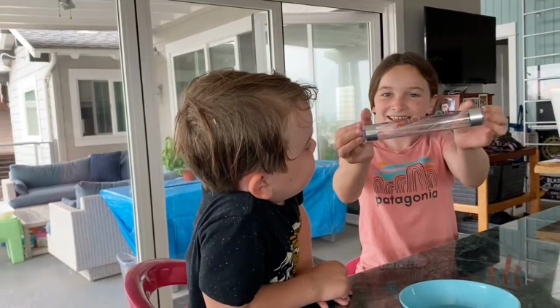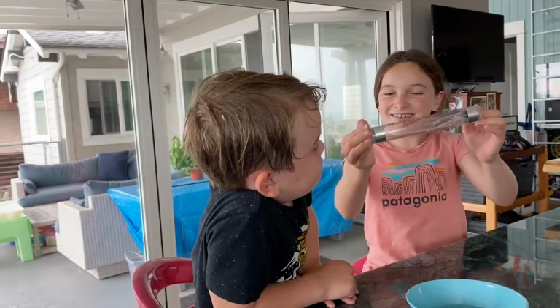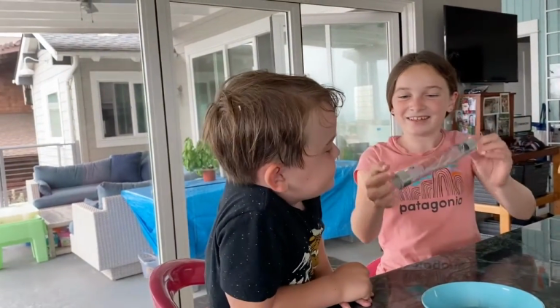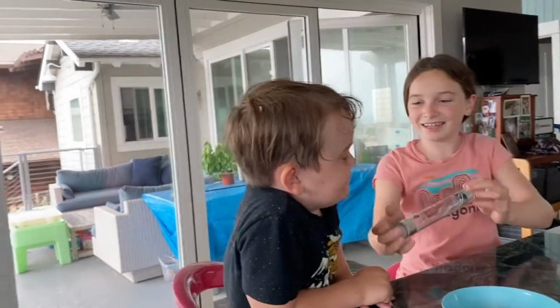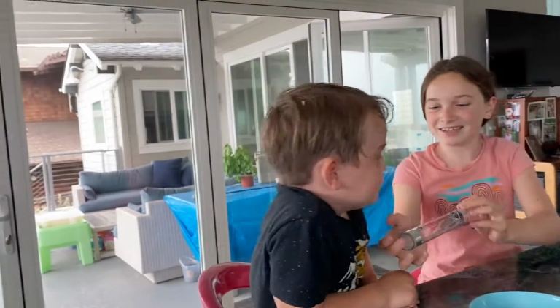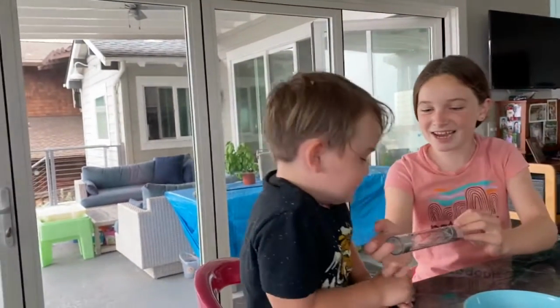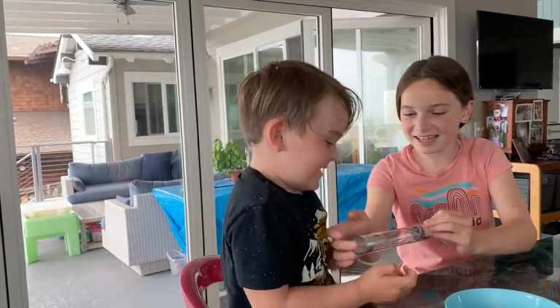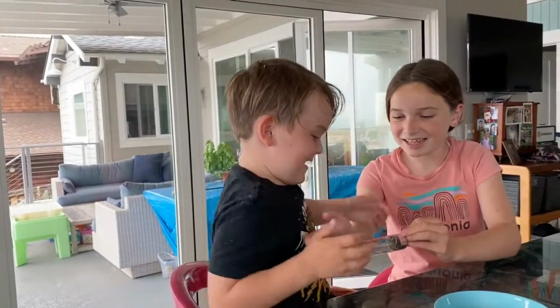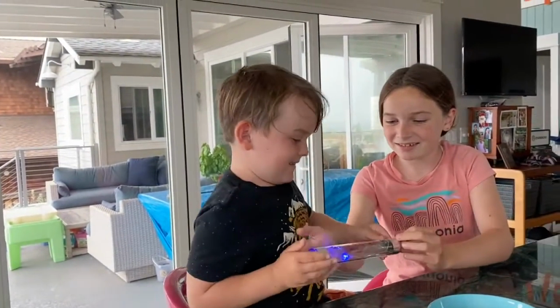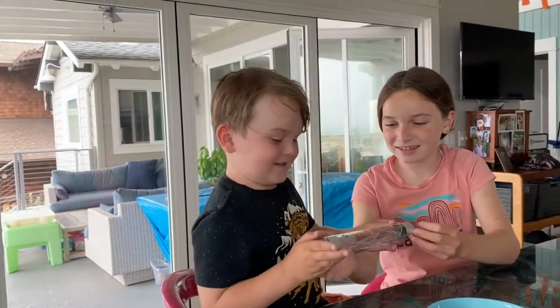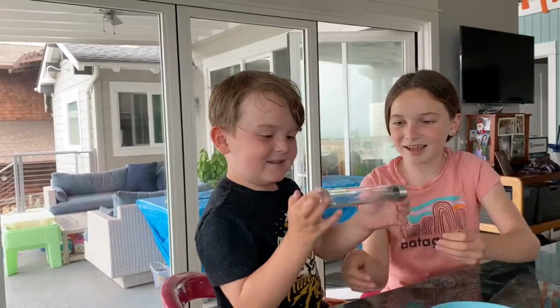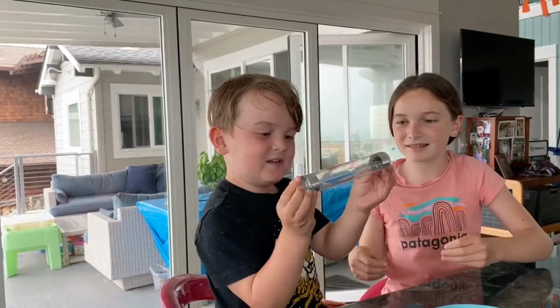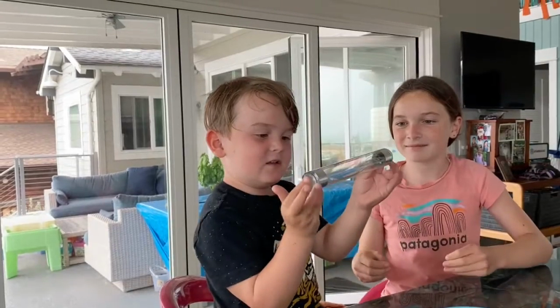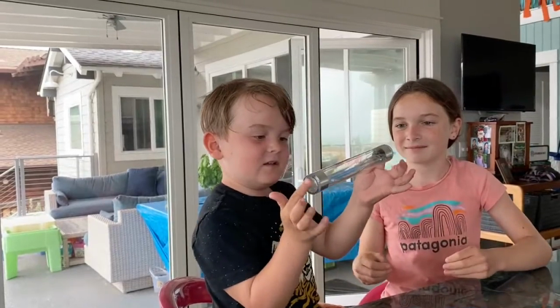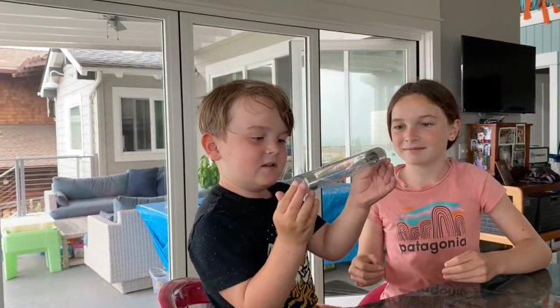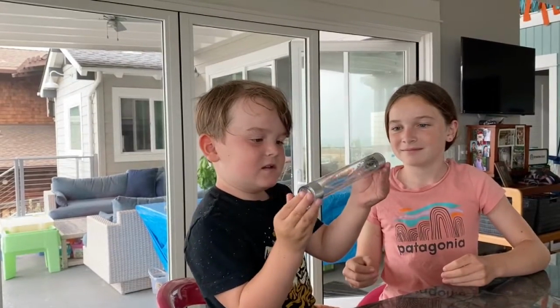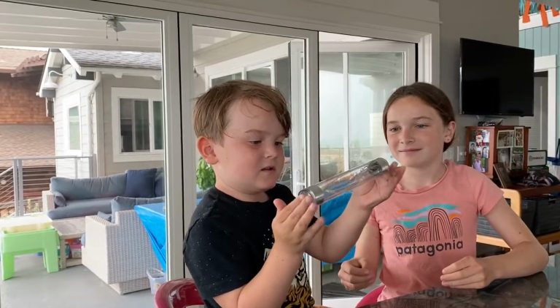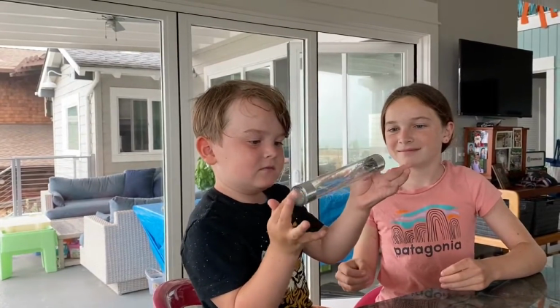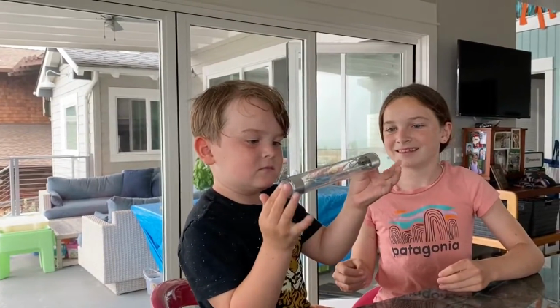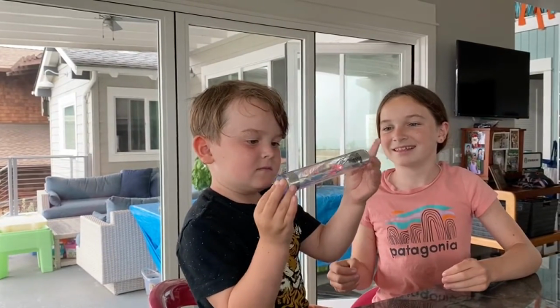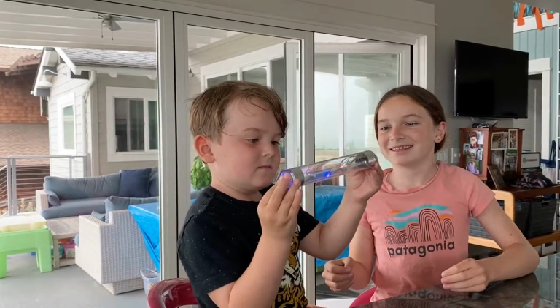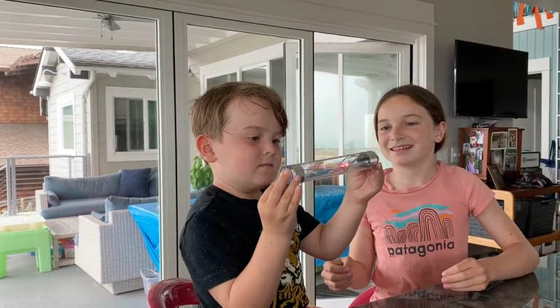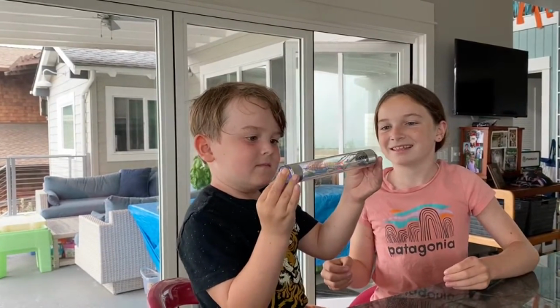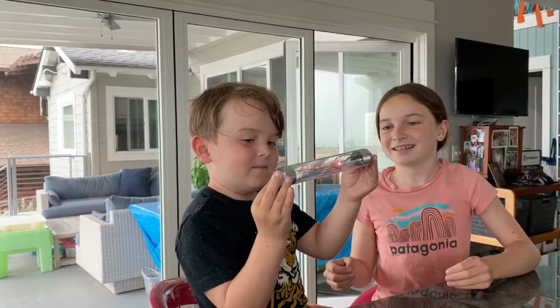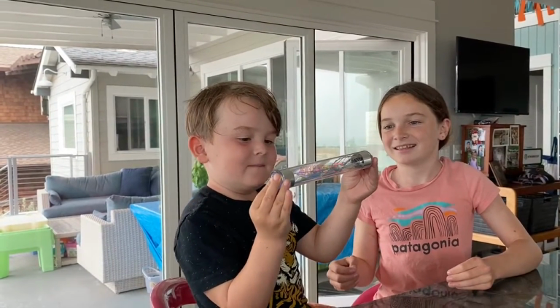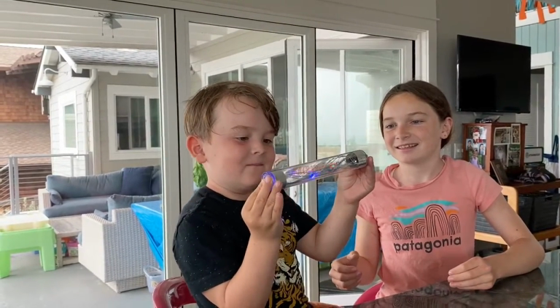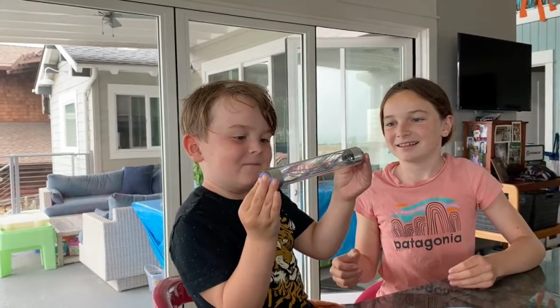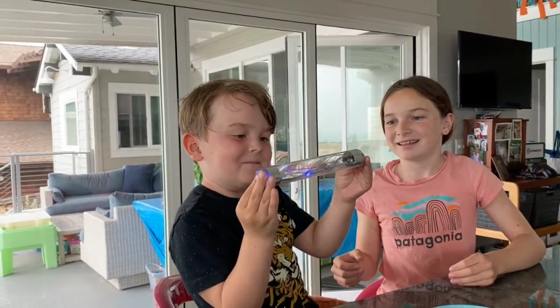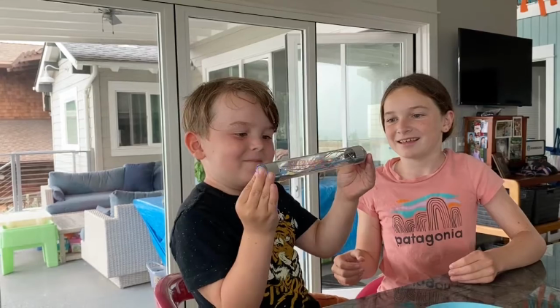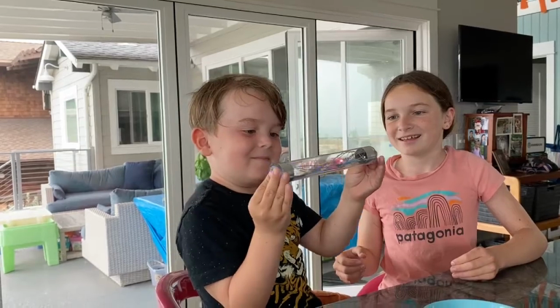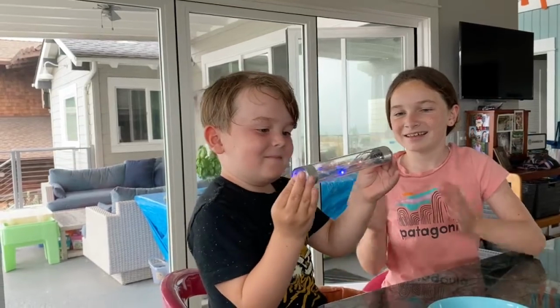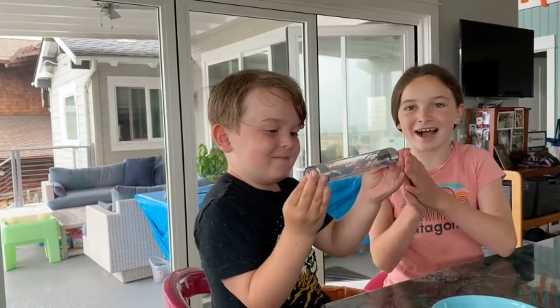That's cool. Niko, you want to try? Holding the sides? Good job.